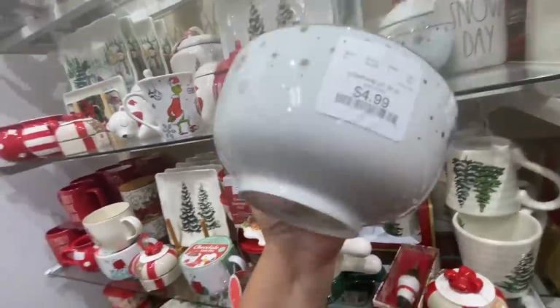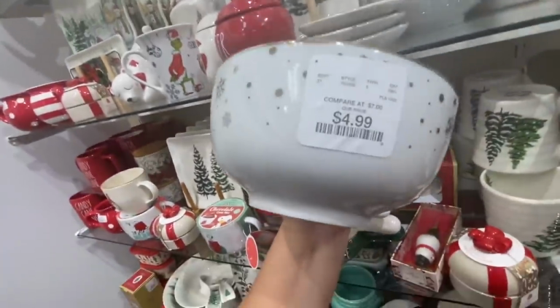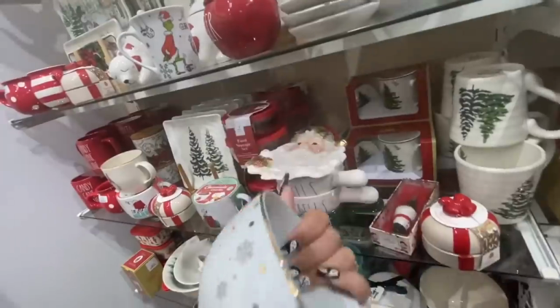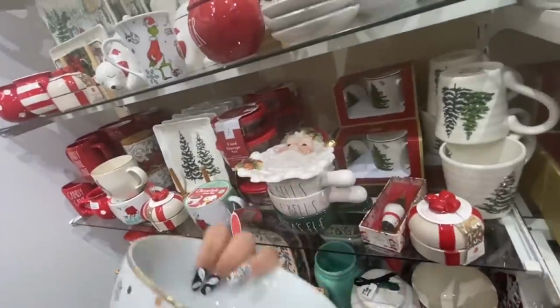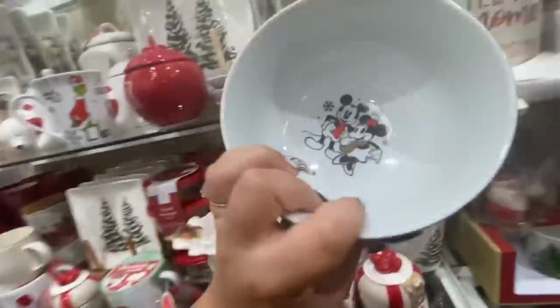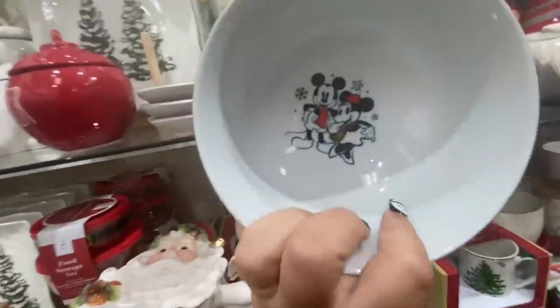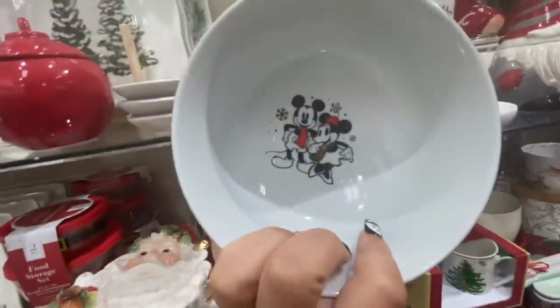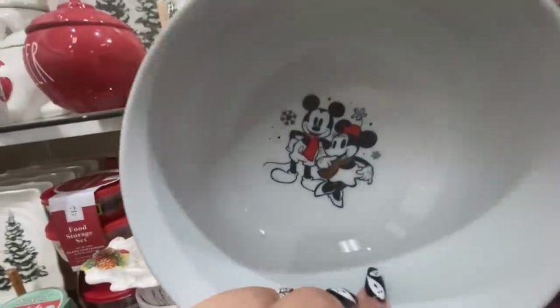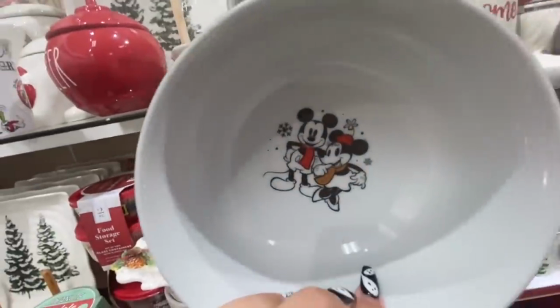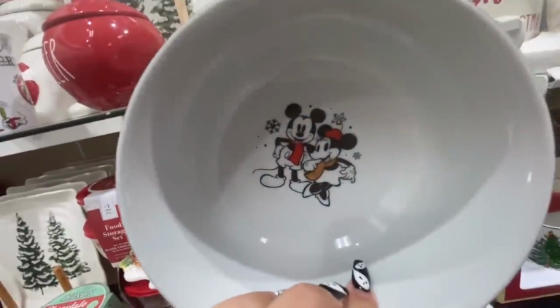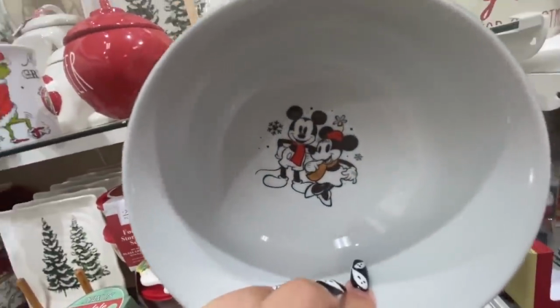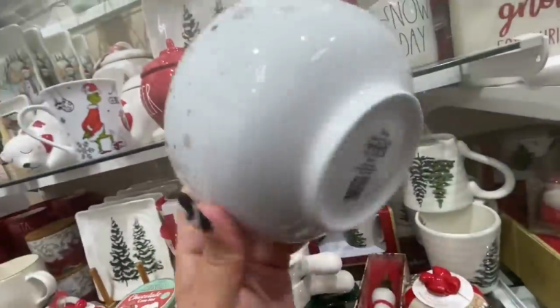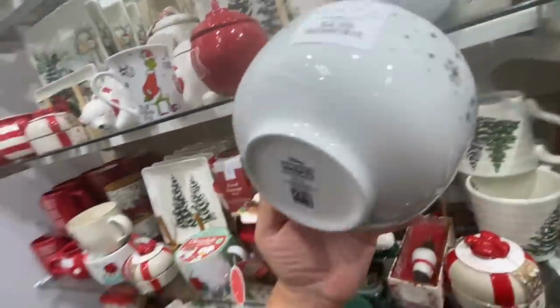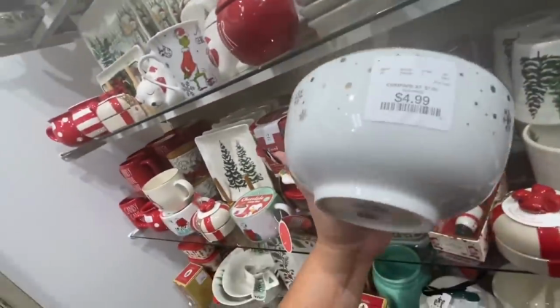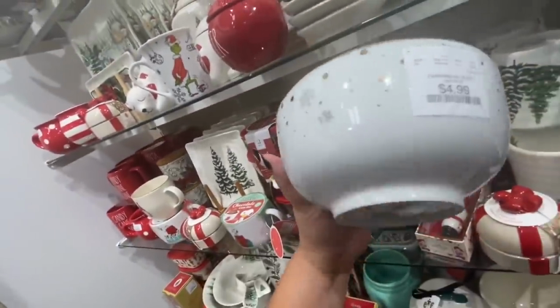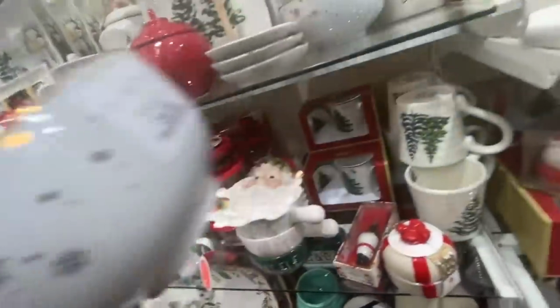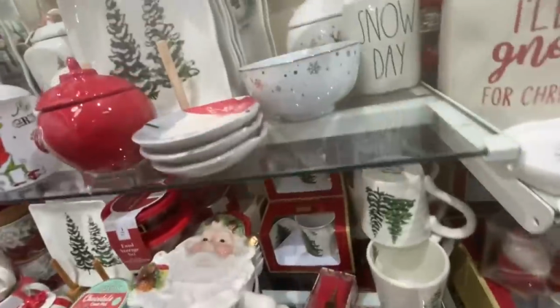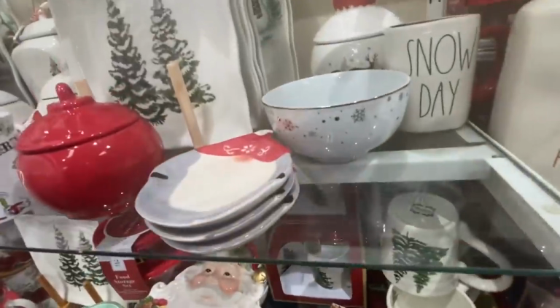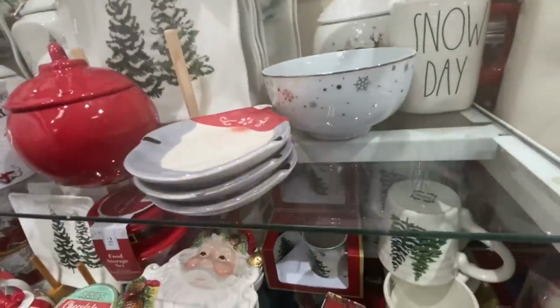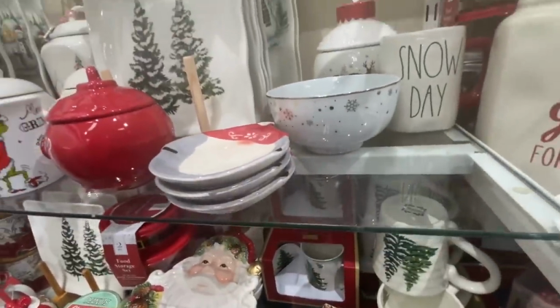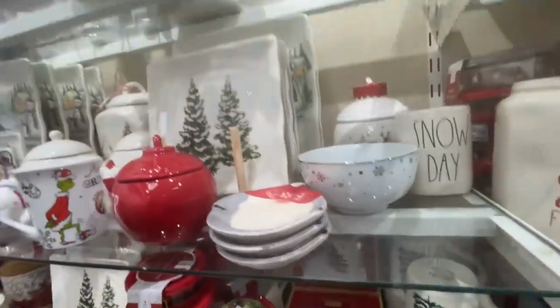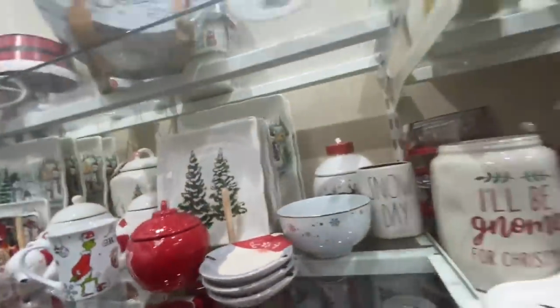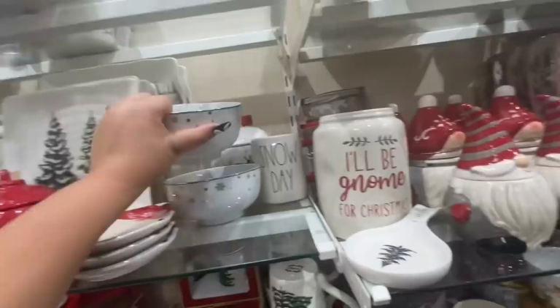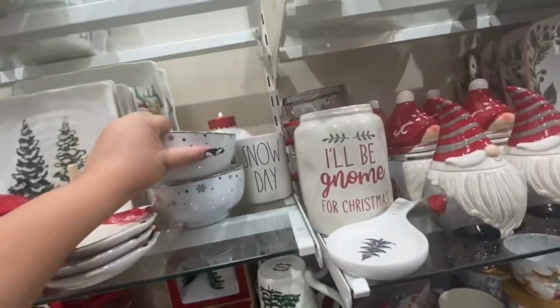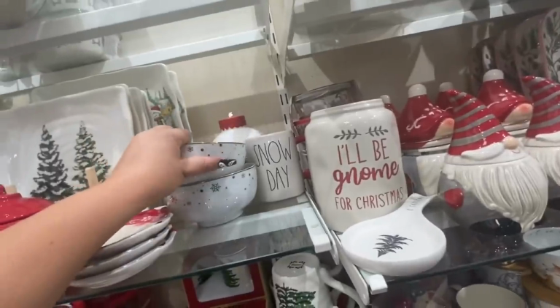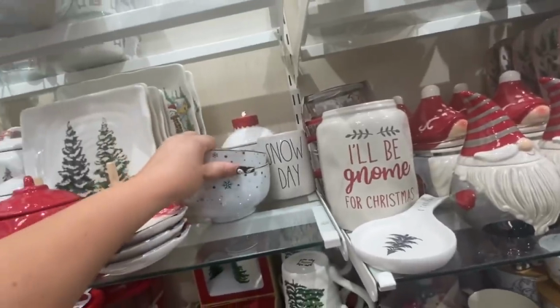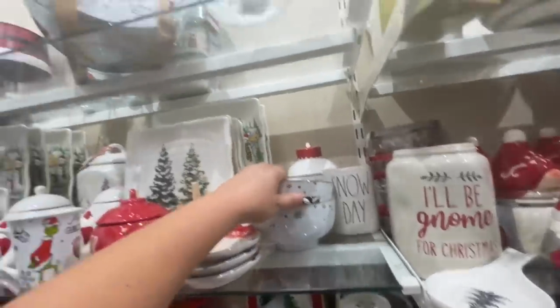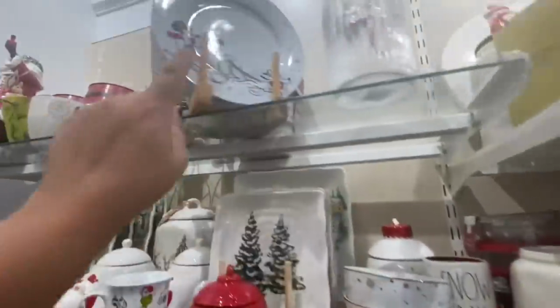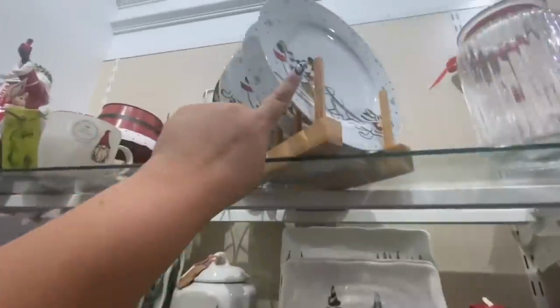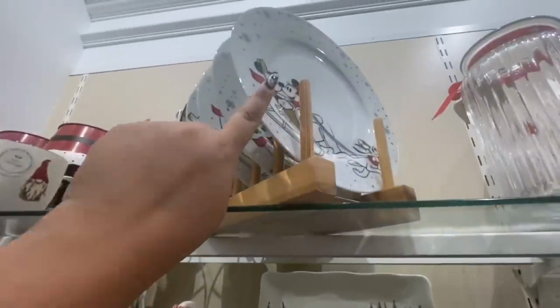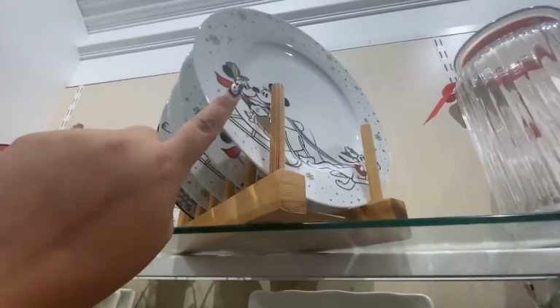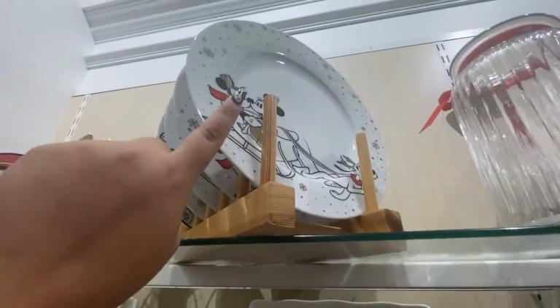They're $4.99 — such a good deal at $4.99! They have two remaining, and they also have more of the gold plates that I got already.